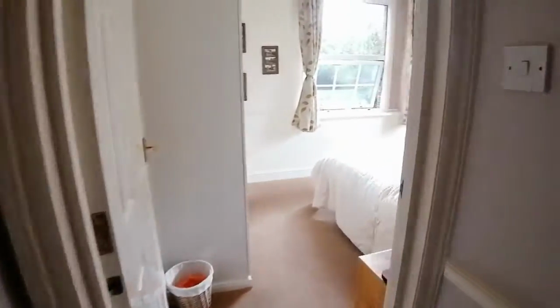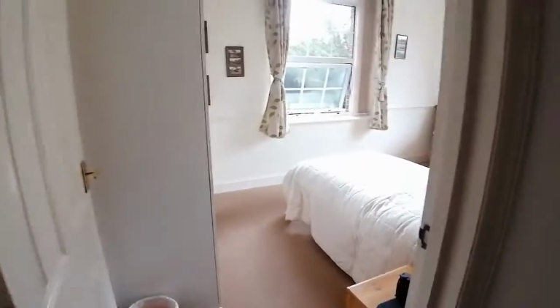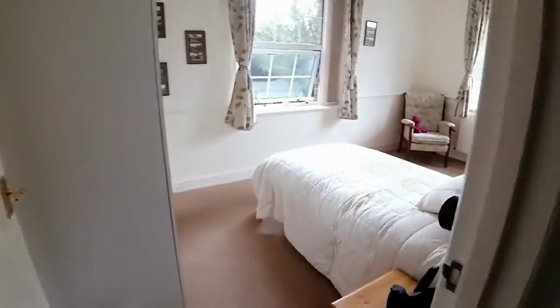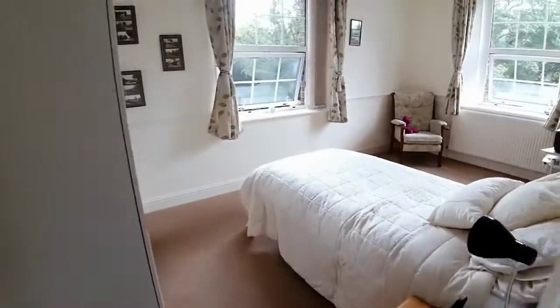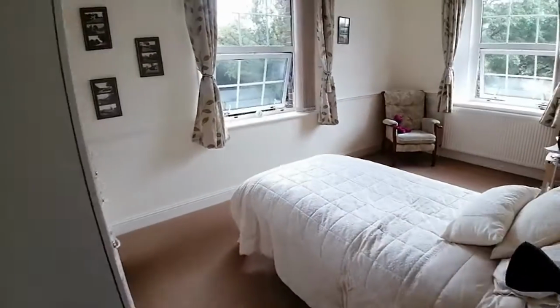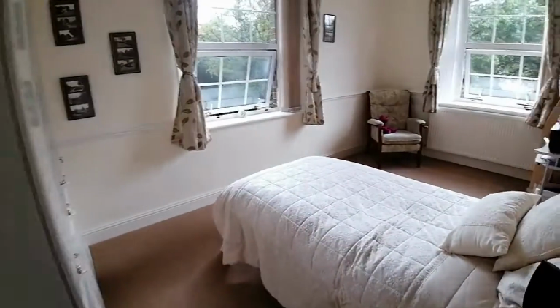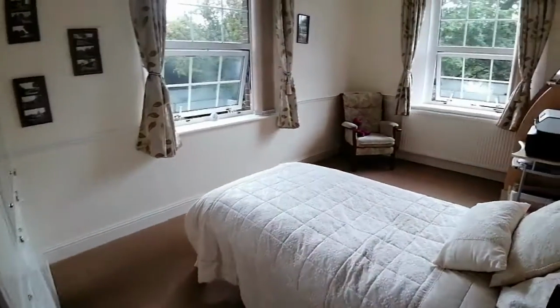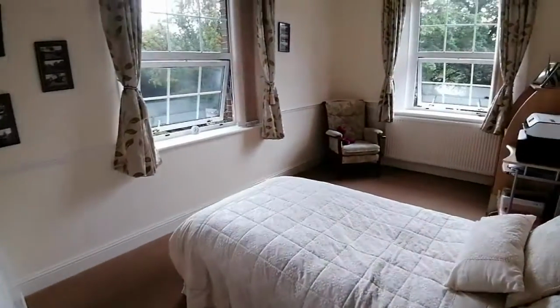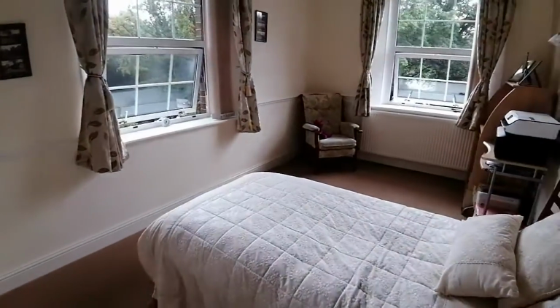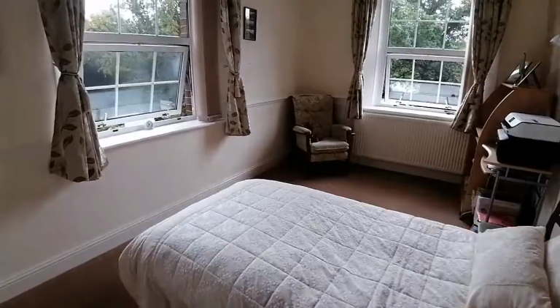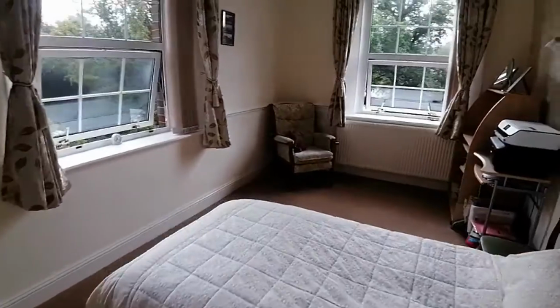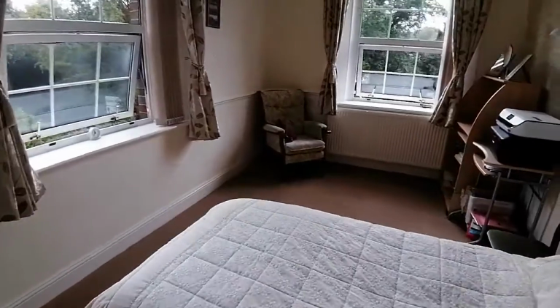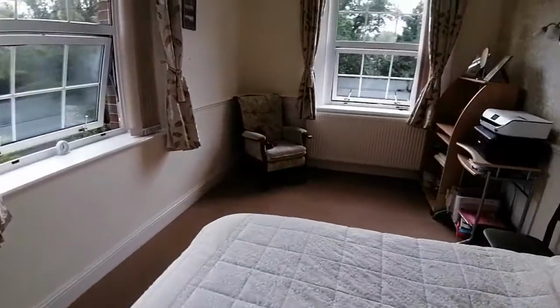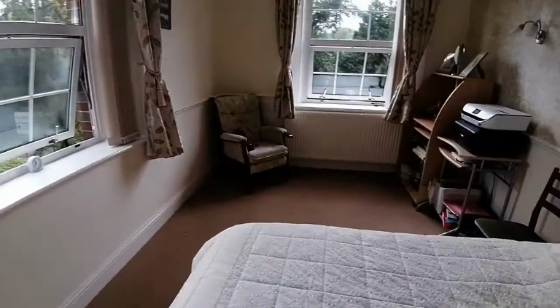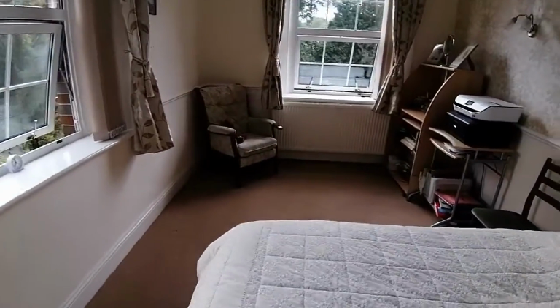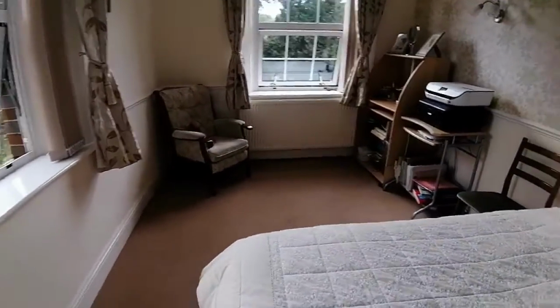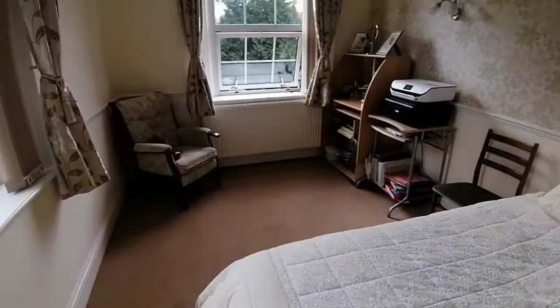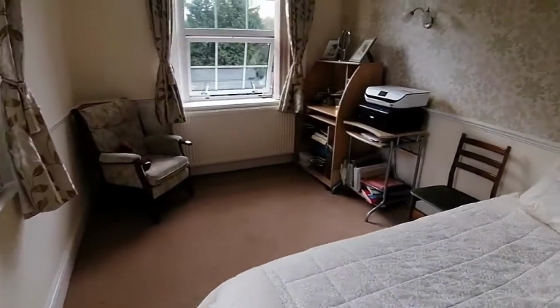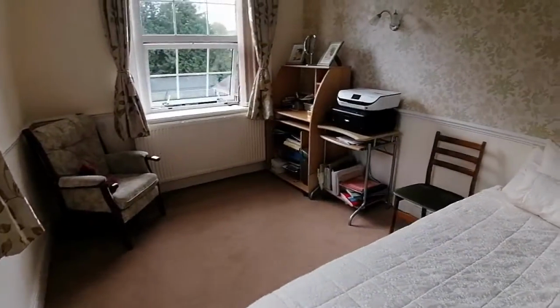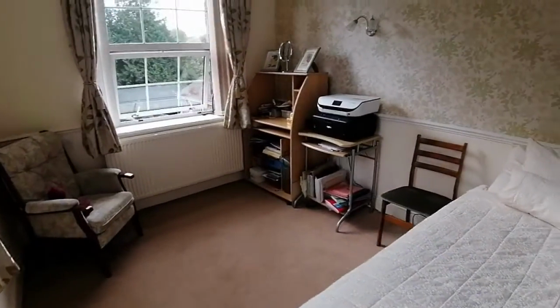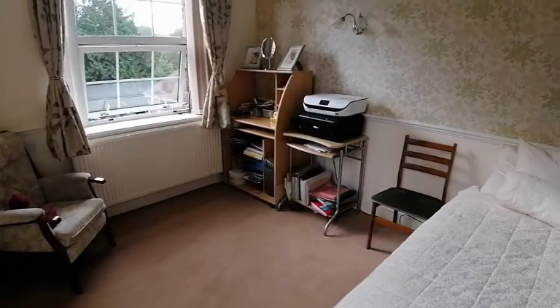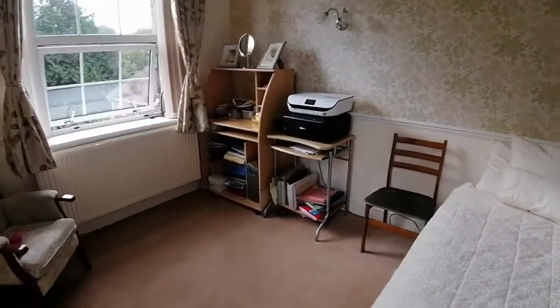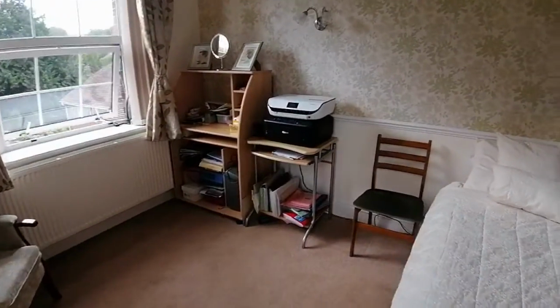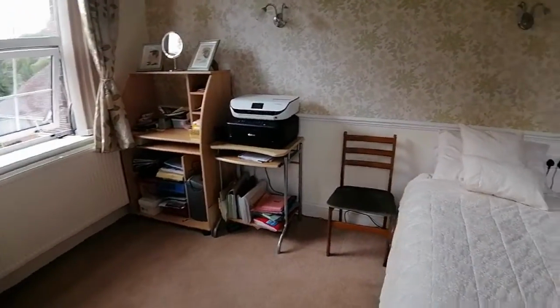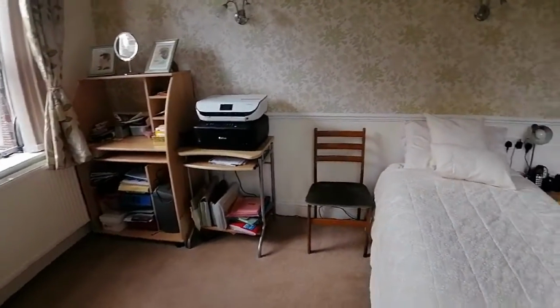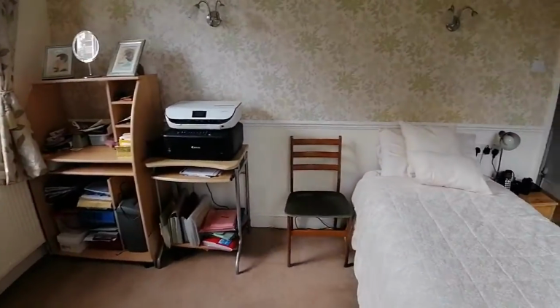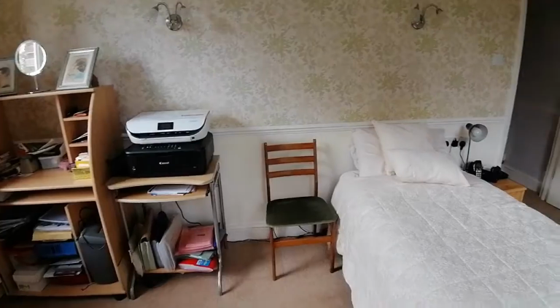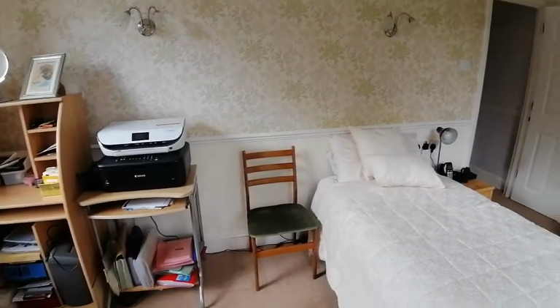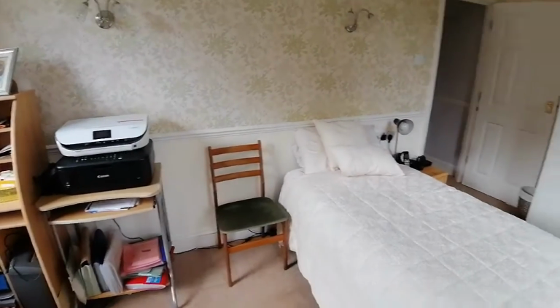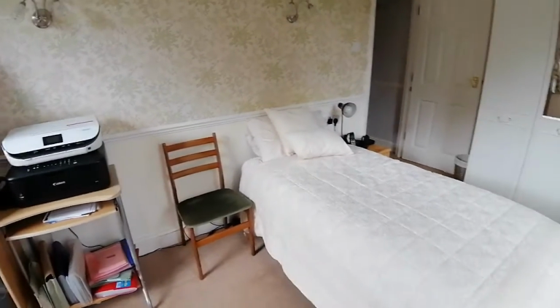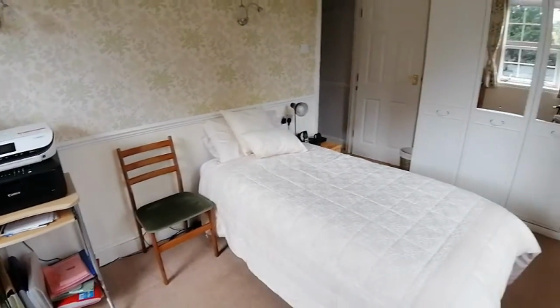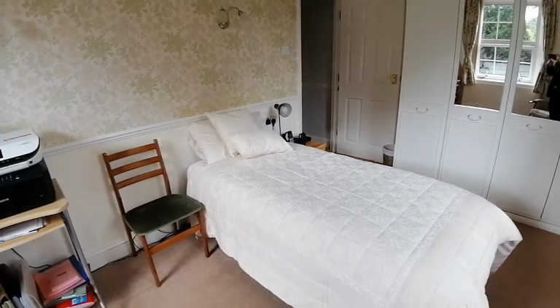Coming to the bedroom — a nice big double bedroom, again dual aspect here, letting in loads of light. You've got character features as well, including the really tall ceilings, so there's a real feeling of space throughout this apartment, which is wonderful.